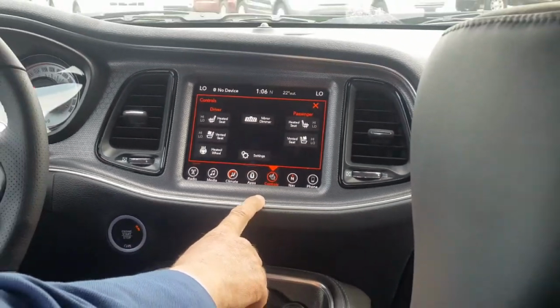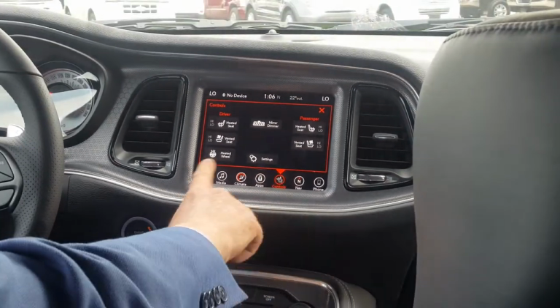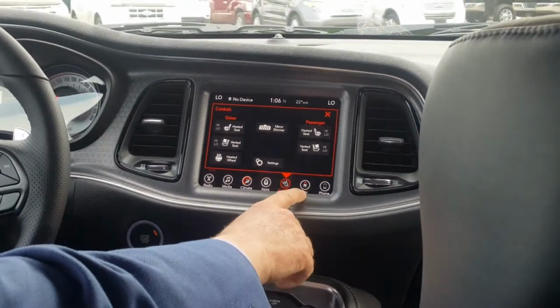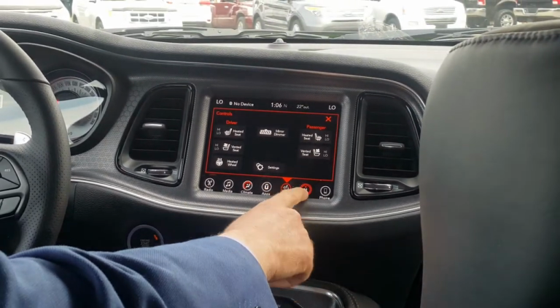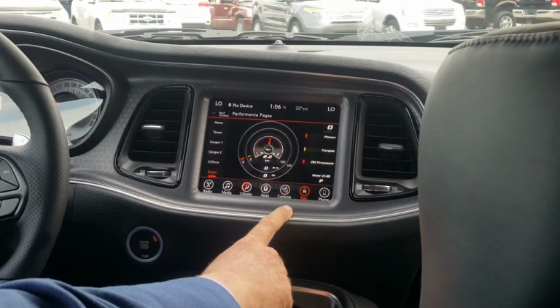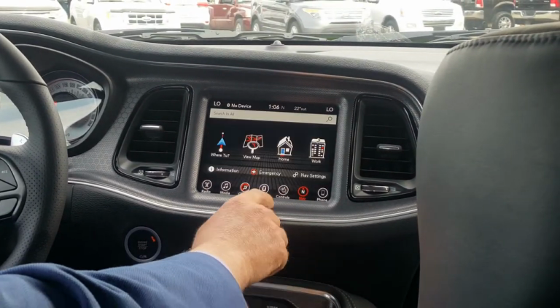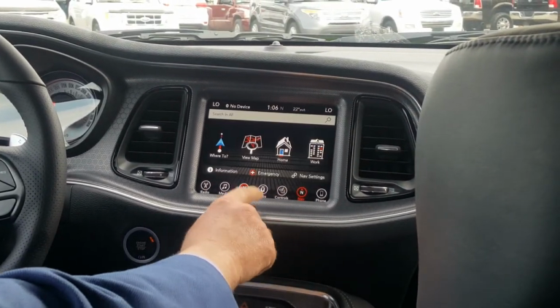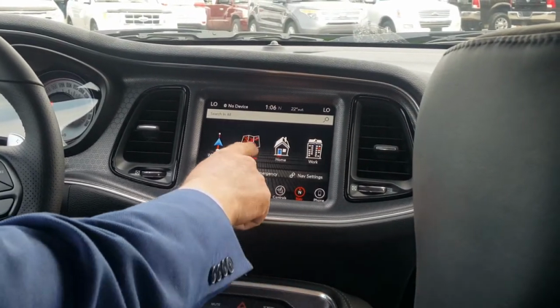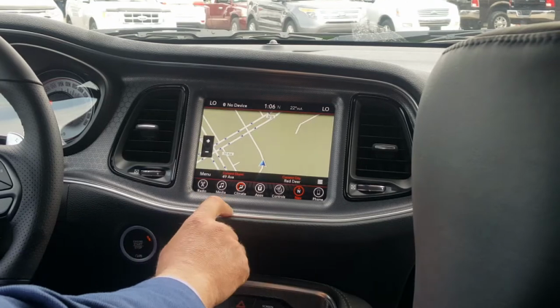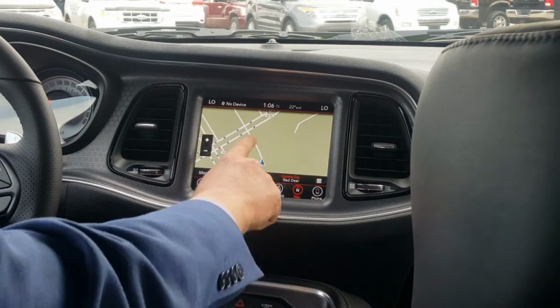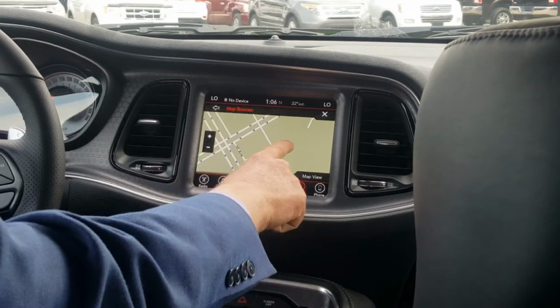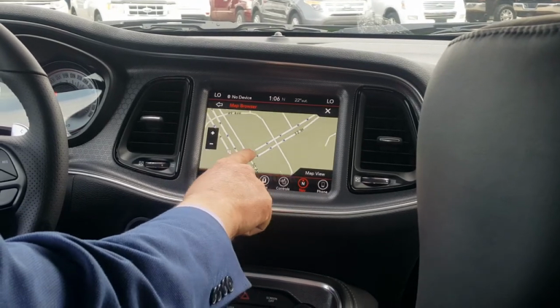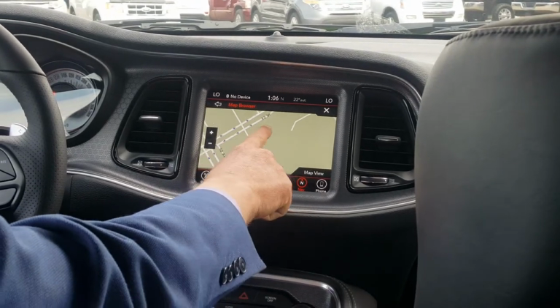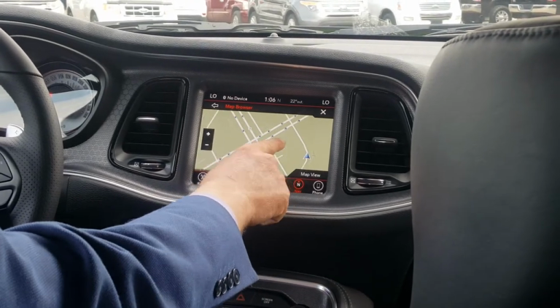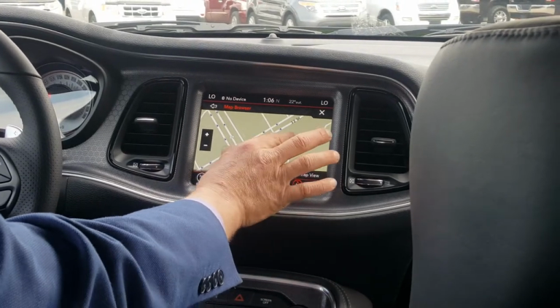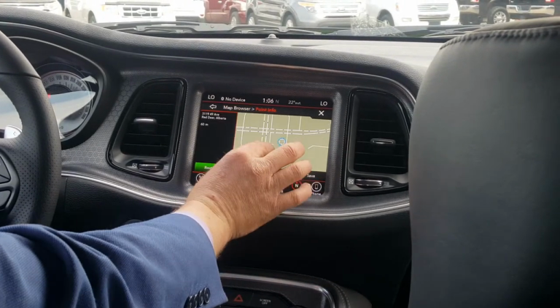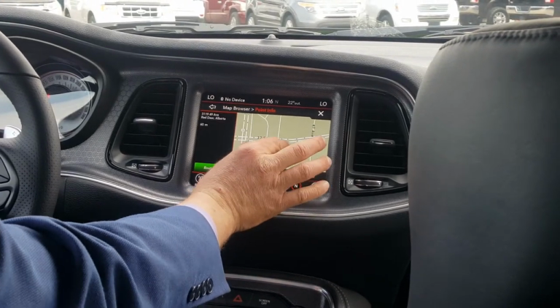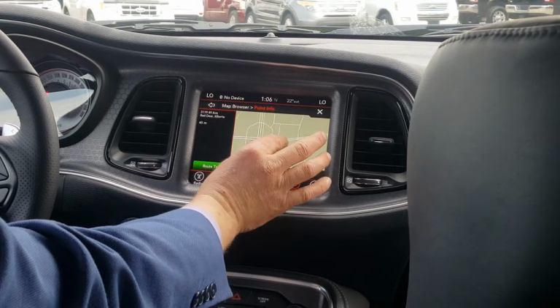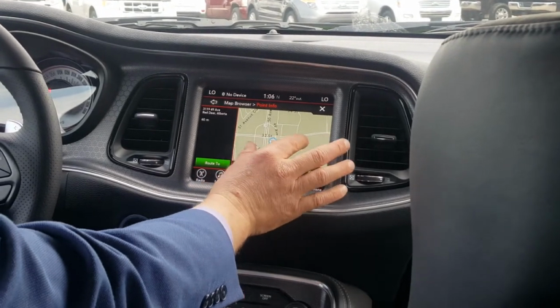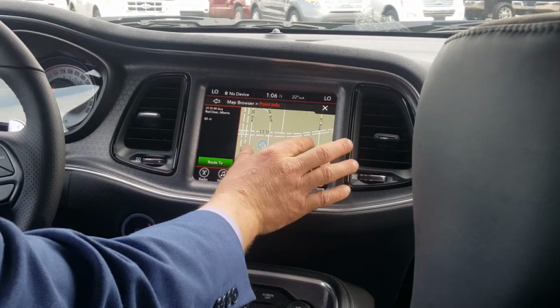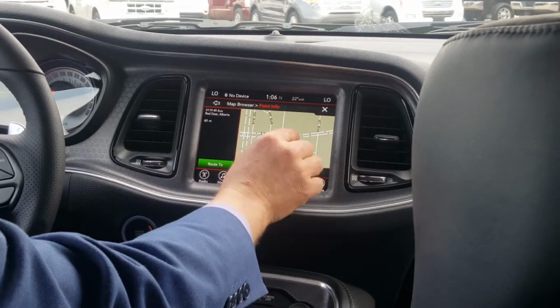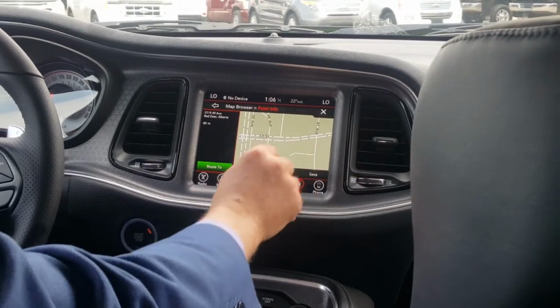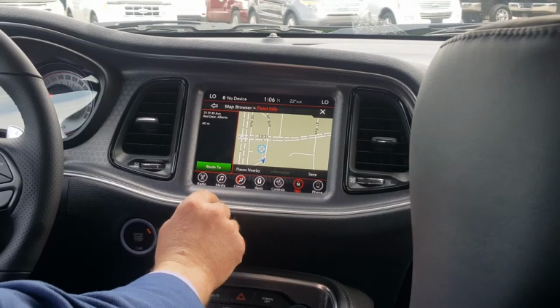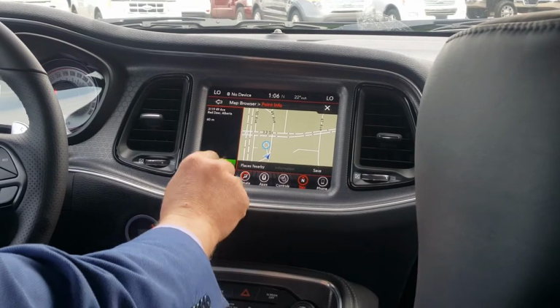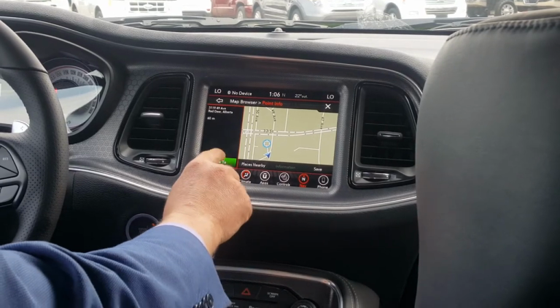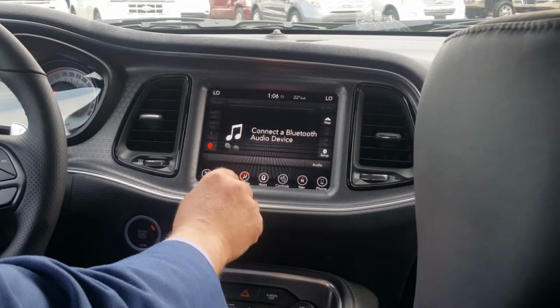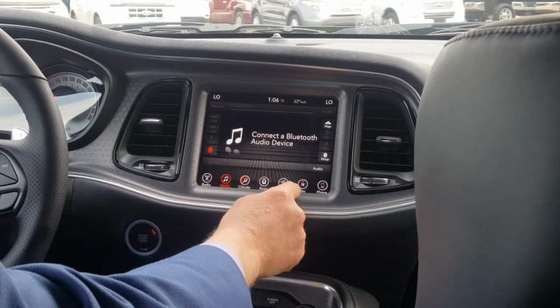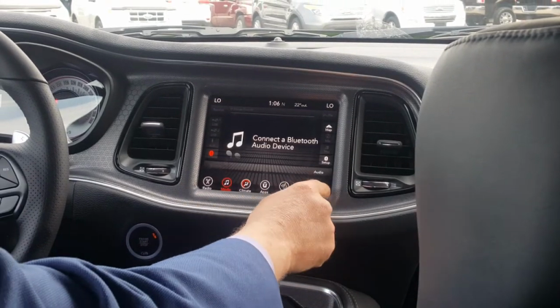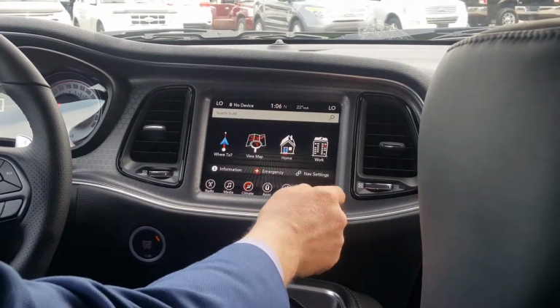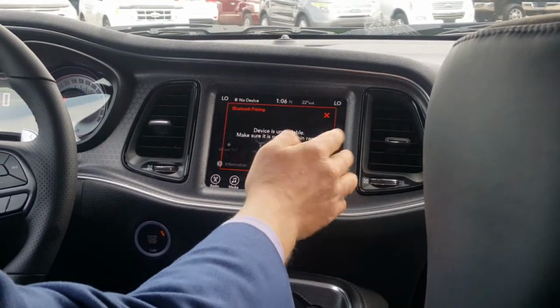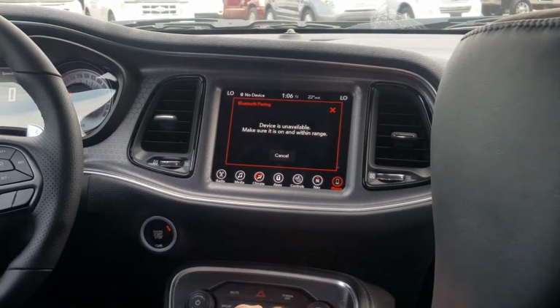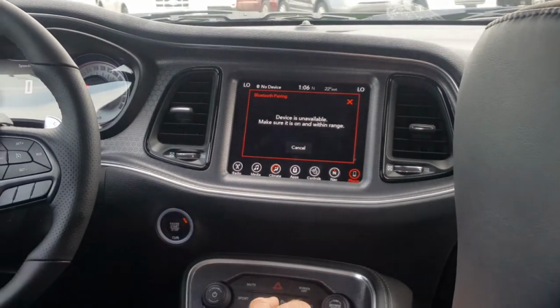All your controls are over here. It comes with the new and improved nav — really easy to use. You can just slide your finger around, zoom out, zoom in, say hey, I want to go here, and we can go right there. And you can connect your phone as well.